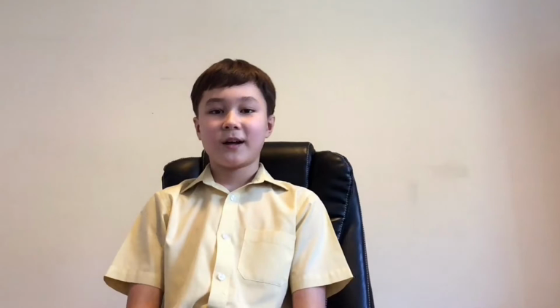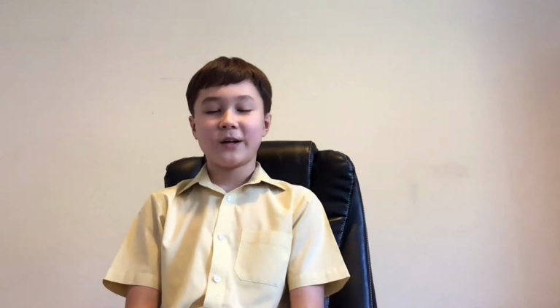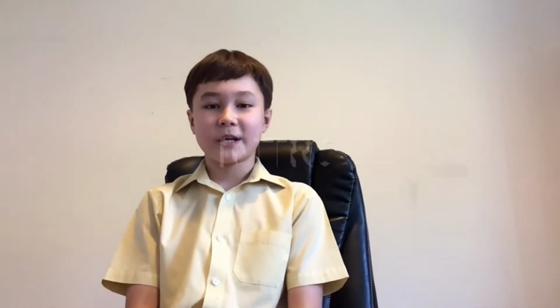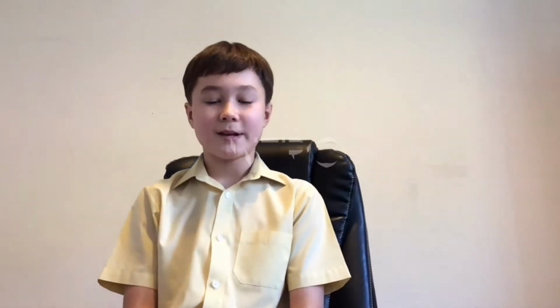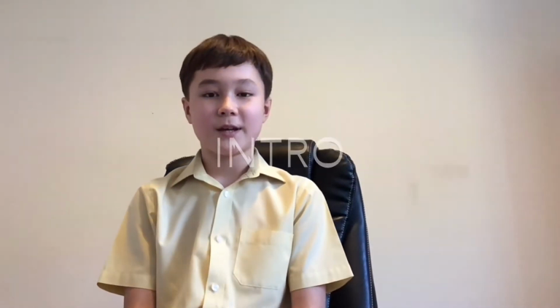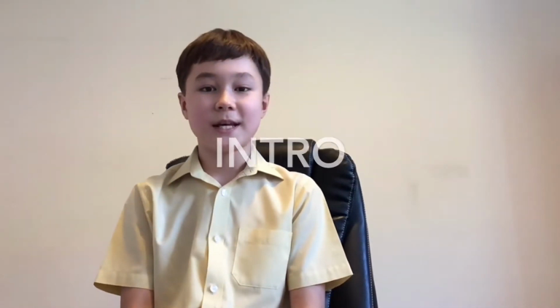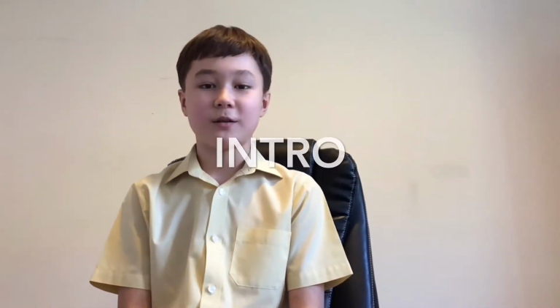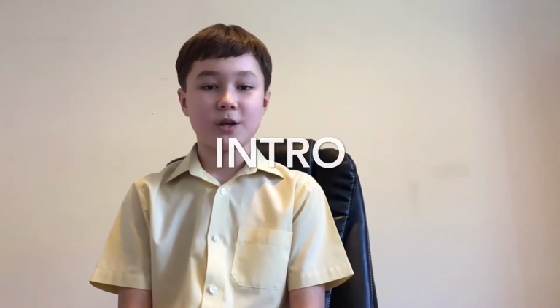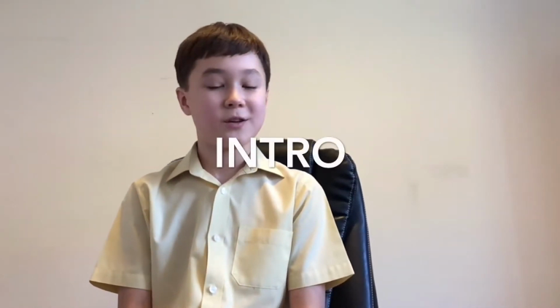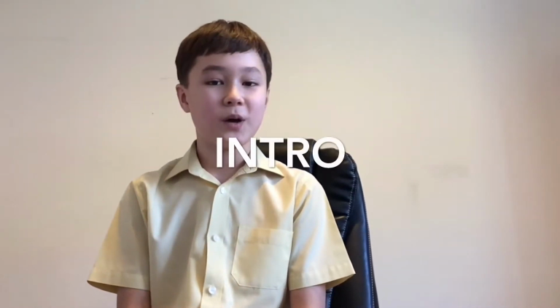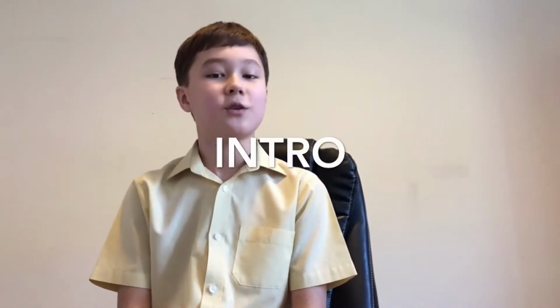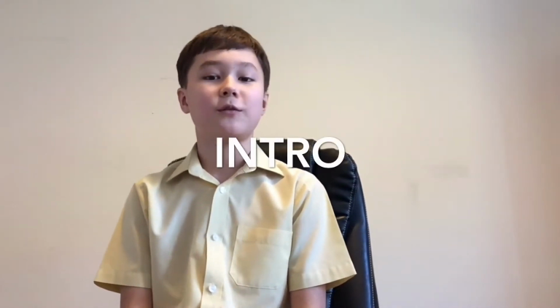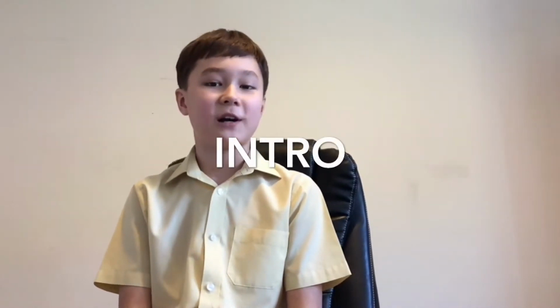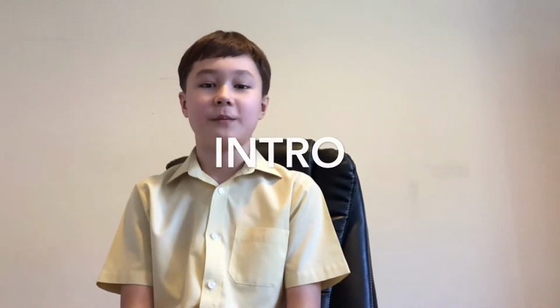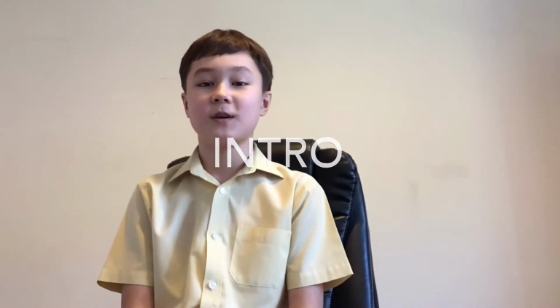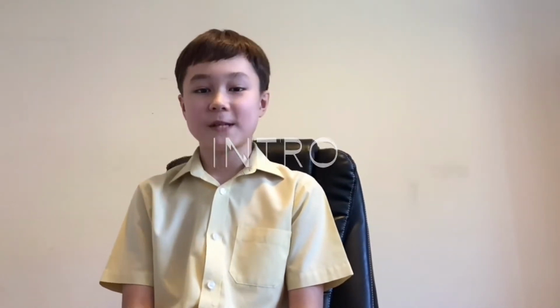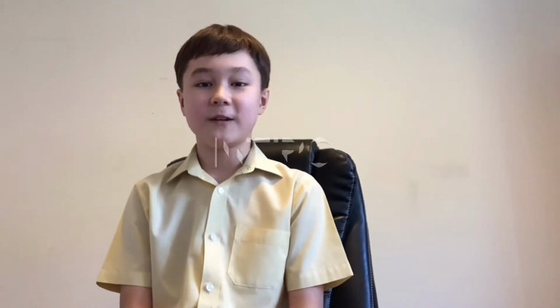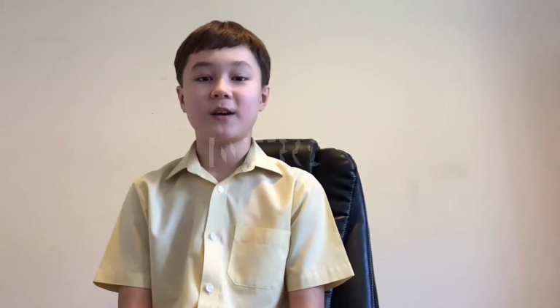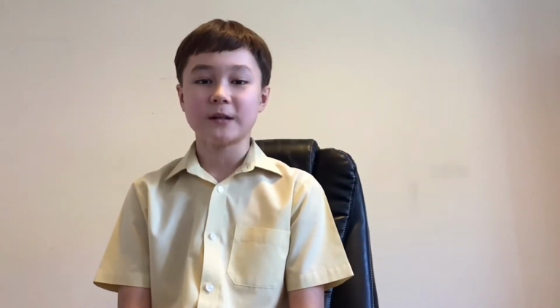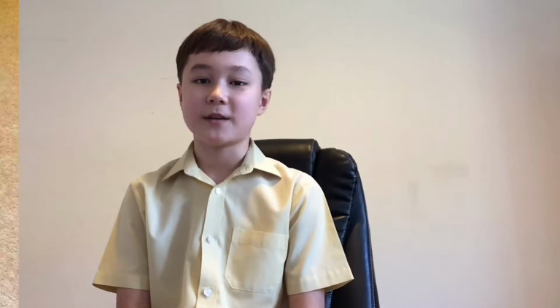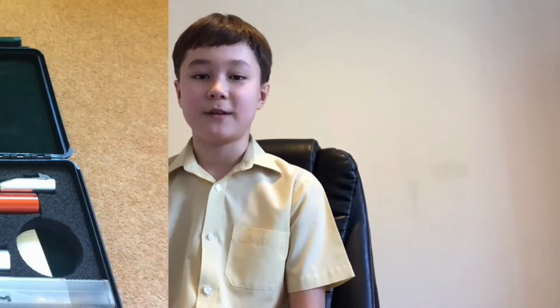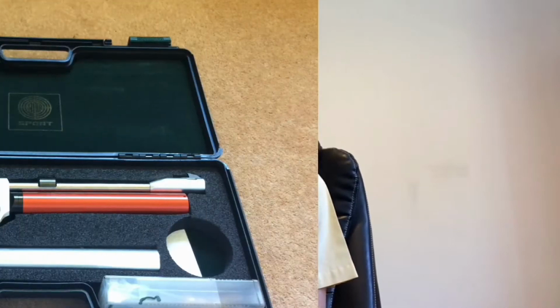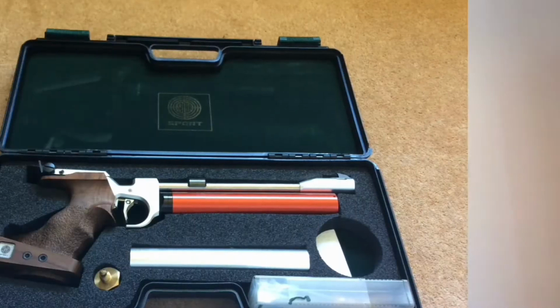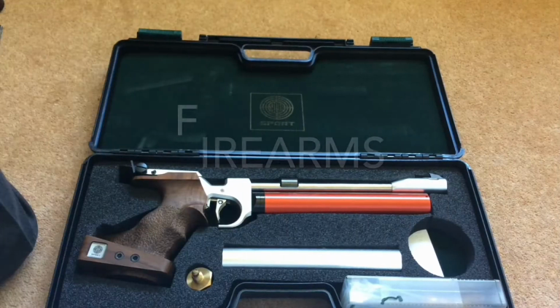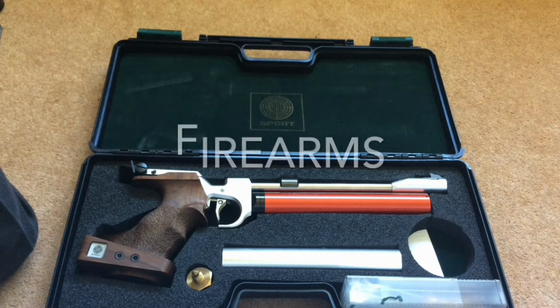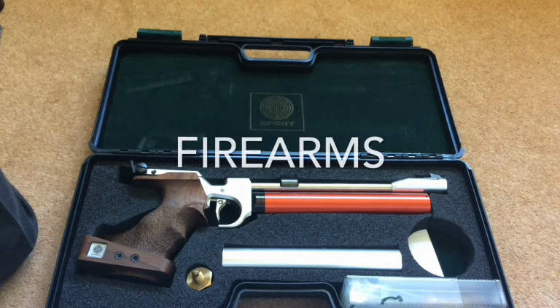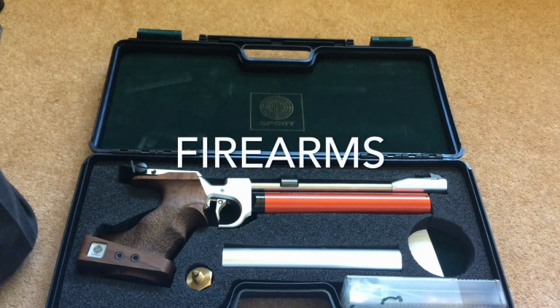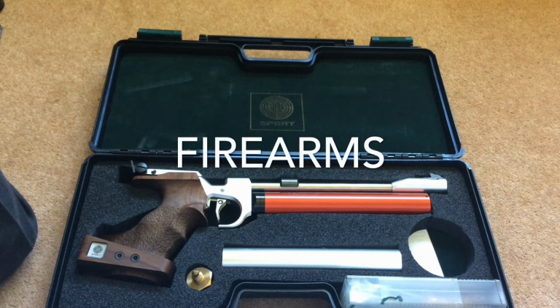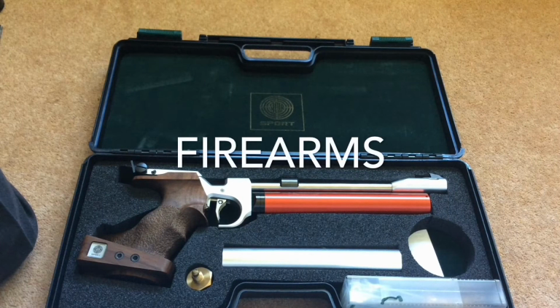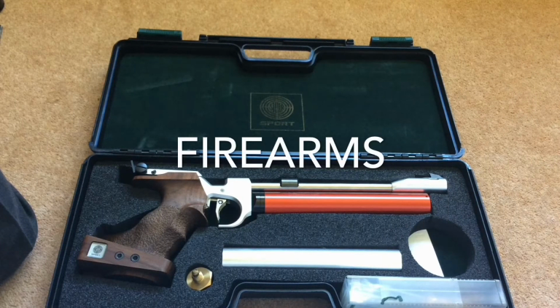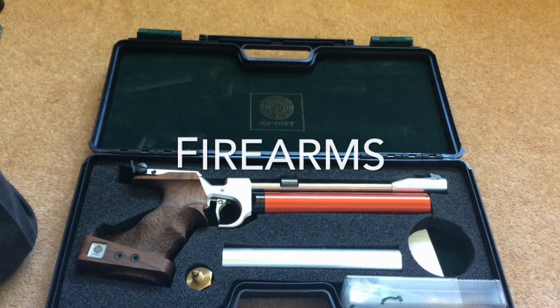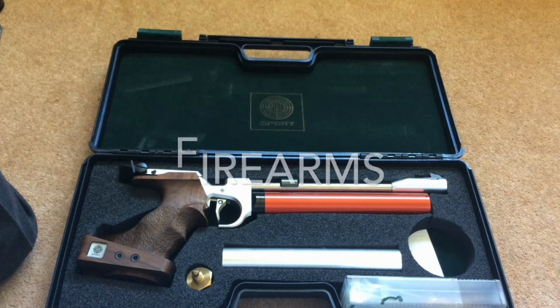Hello, my name is Edgar and today I'll be showing you how to shoot firearms safely and effectively. So let's take a closer look at the equipment we'll be using in this video.